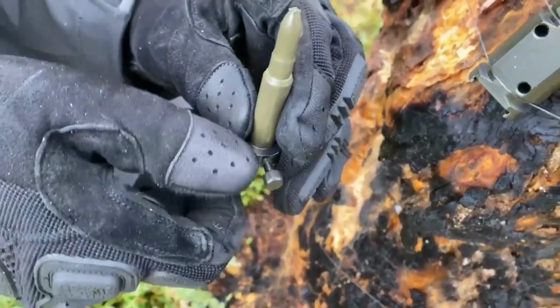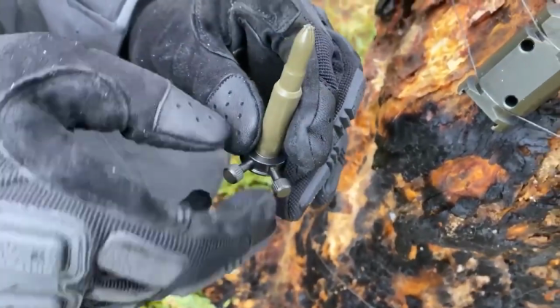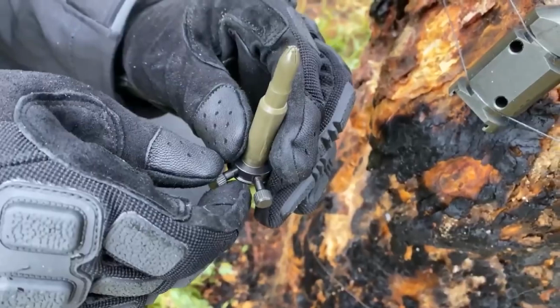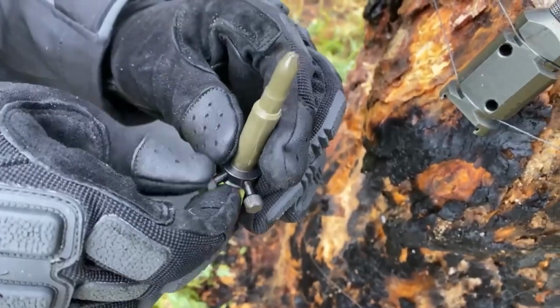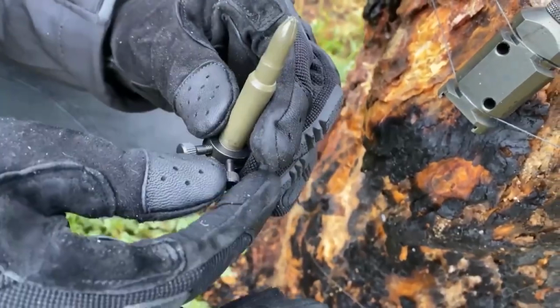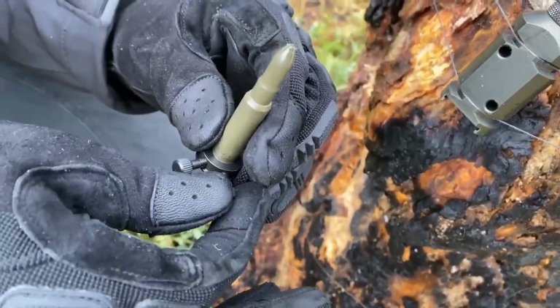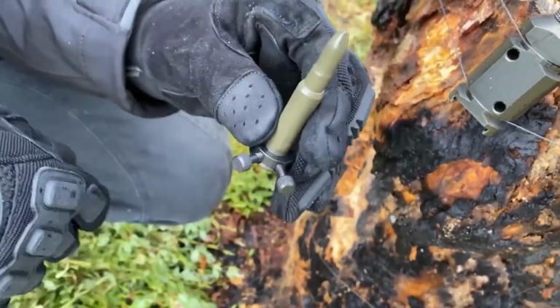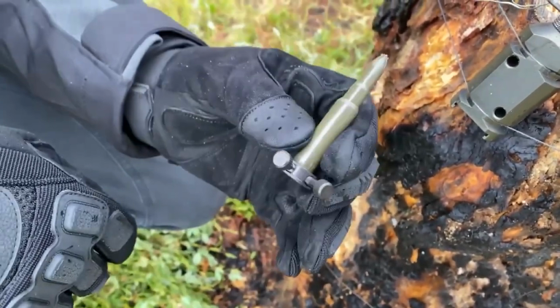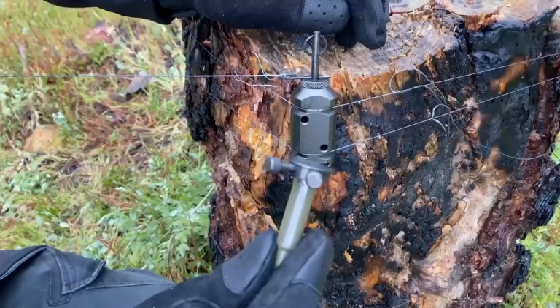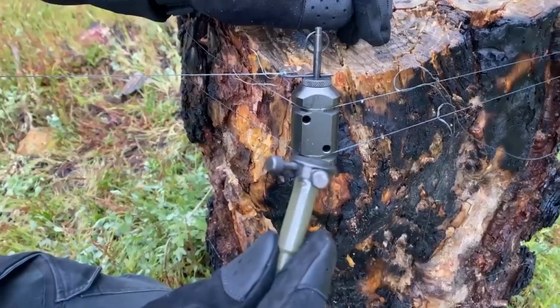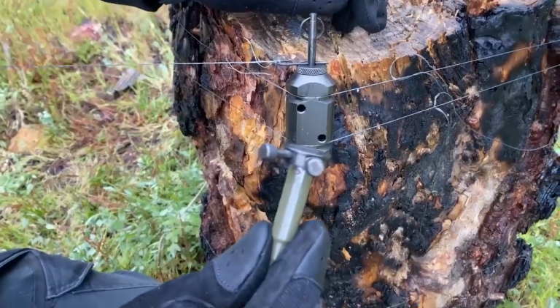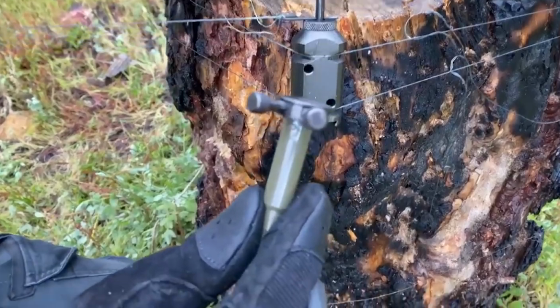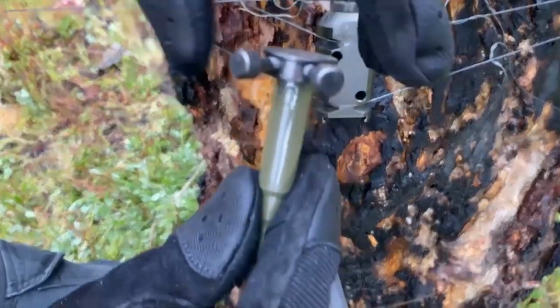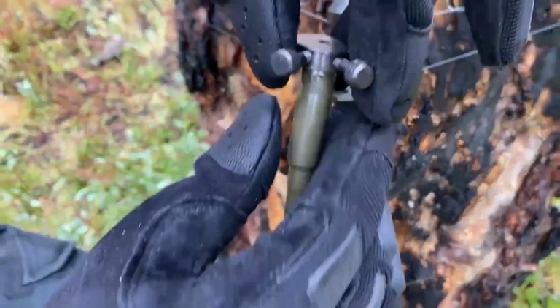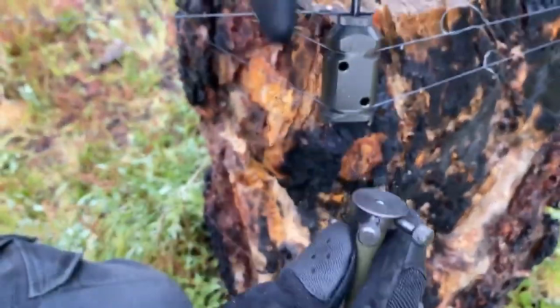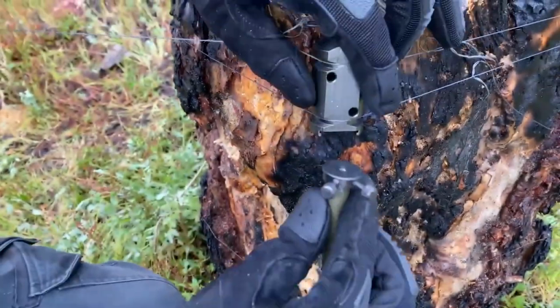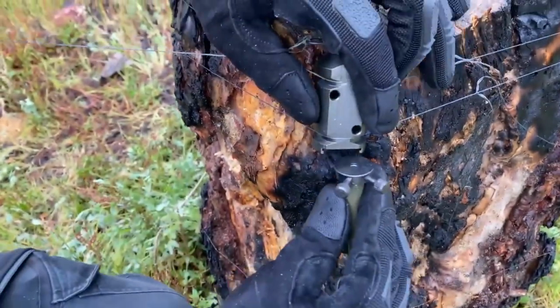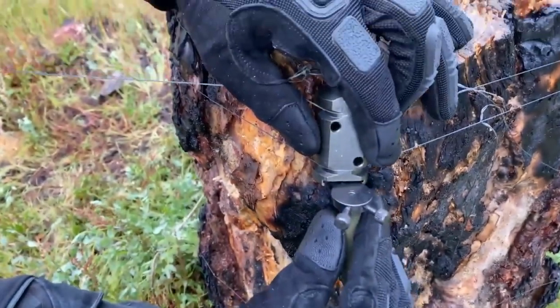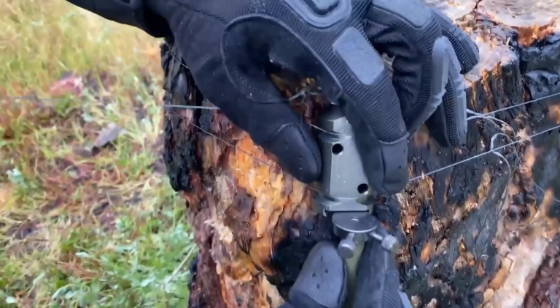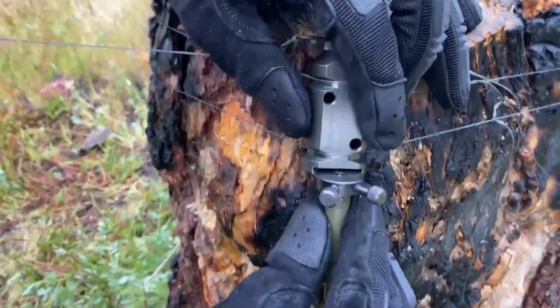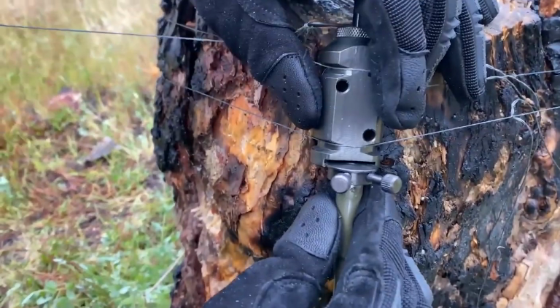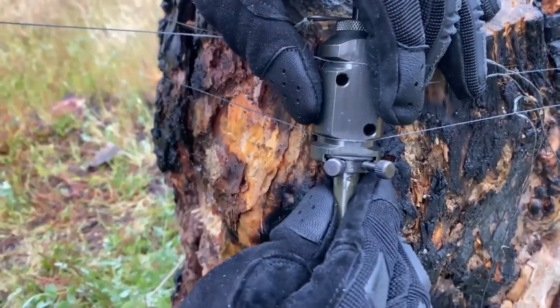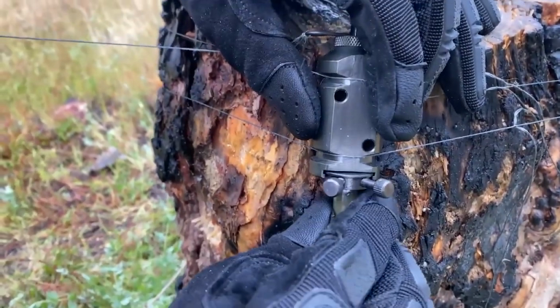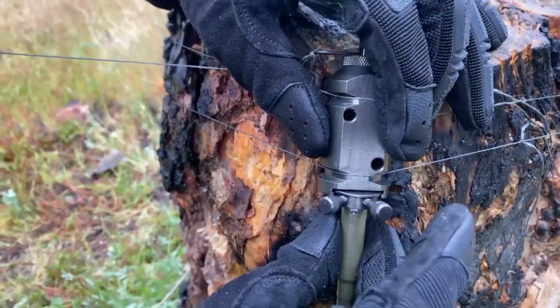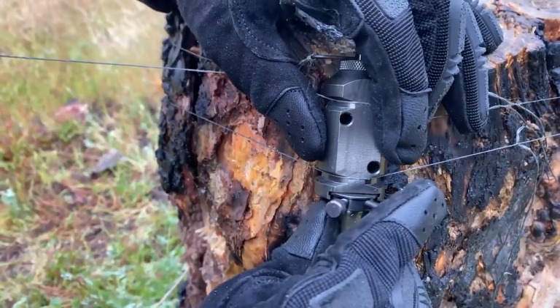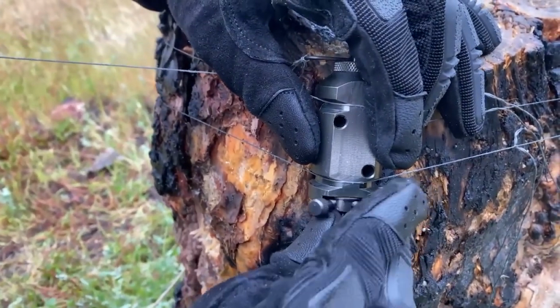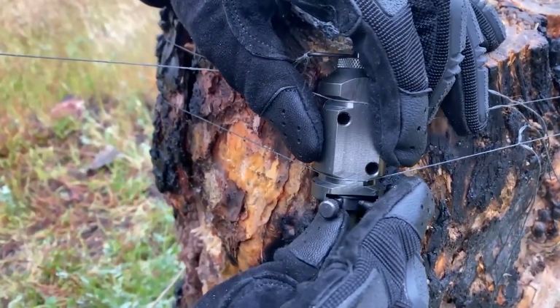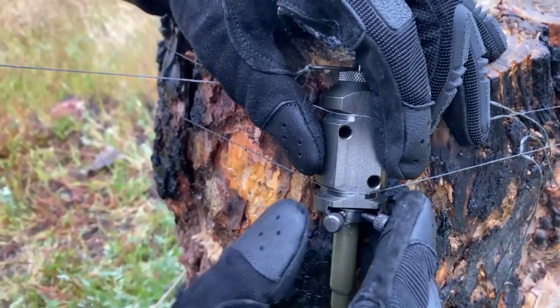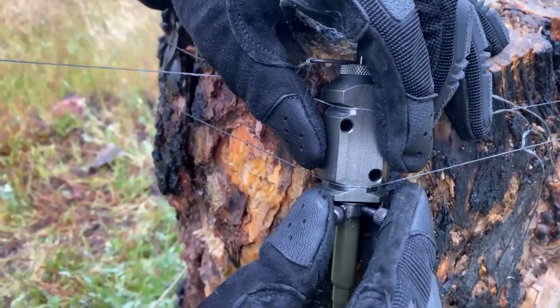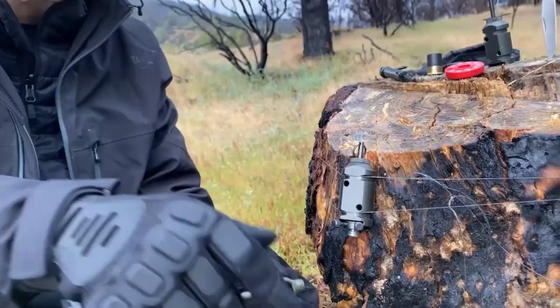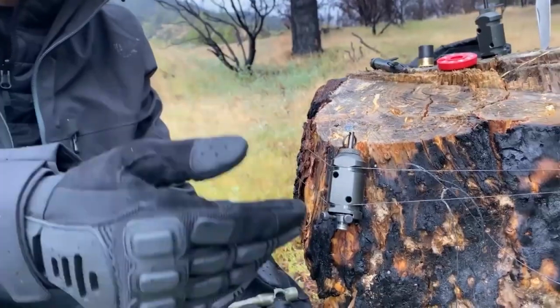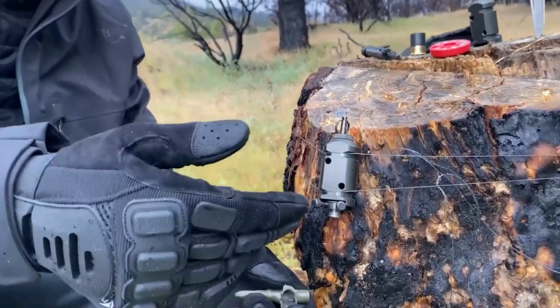When the activator pin attached to the tripwire is pulled, the device triggers a loud audible alert, notifying you of potential breaches. That will keep you safe from dangerous animals in the wild.